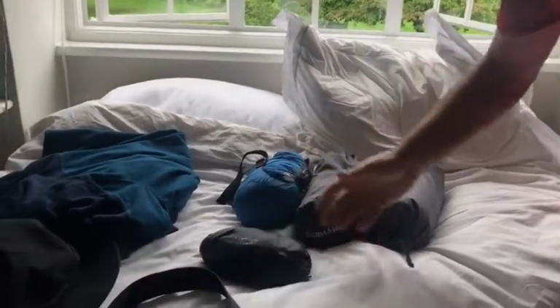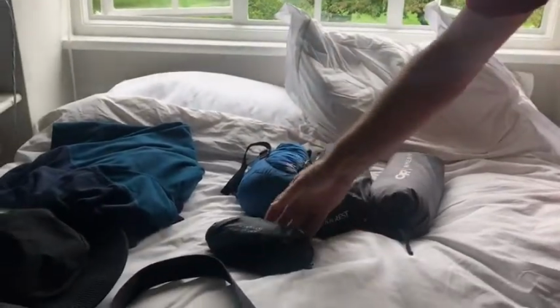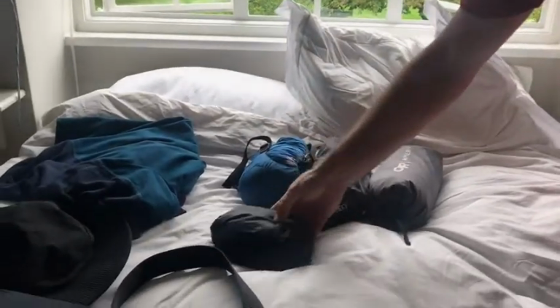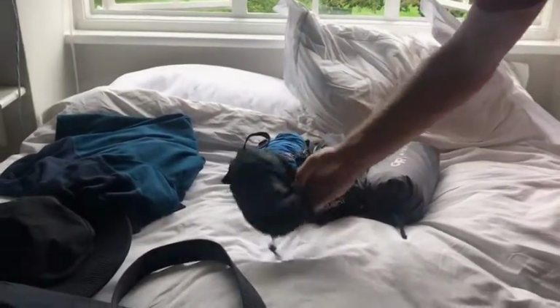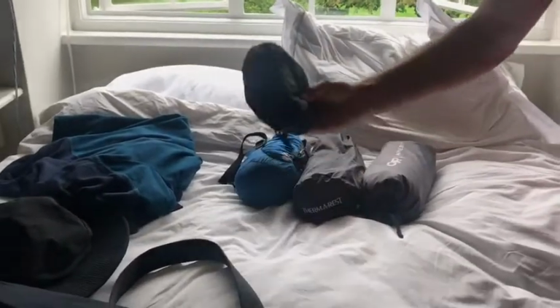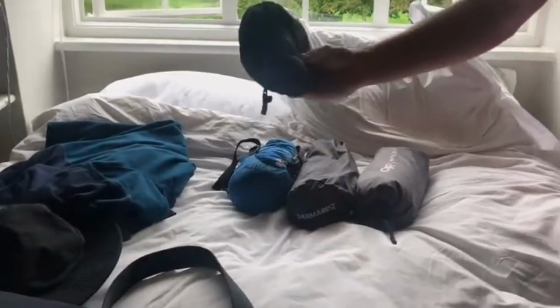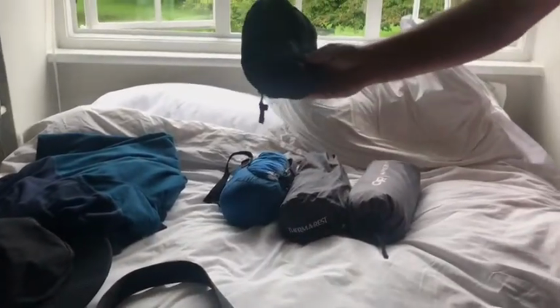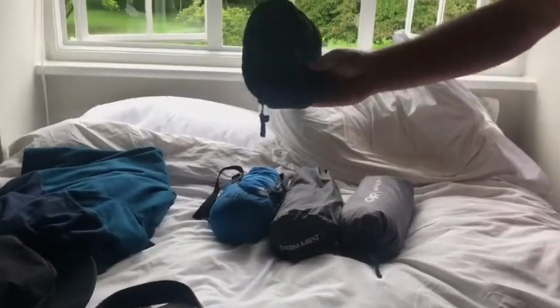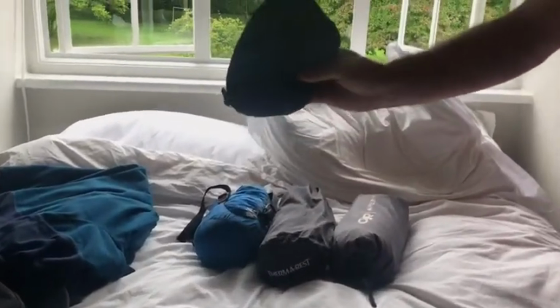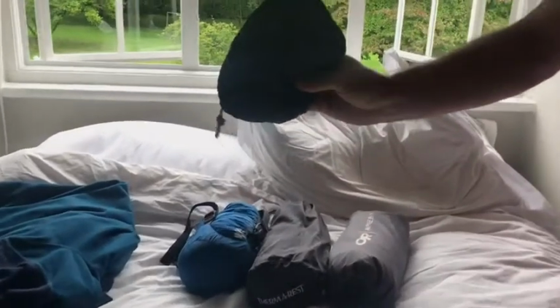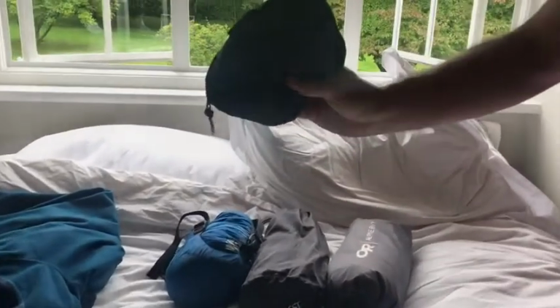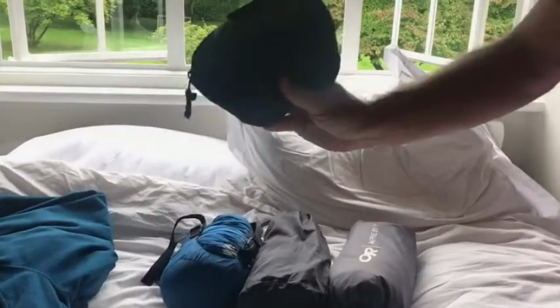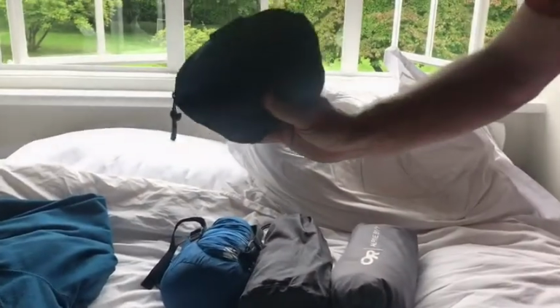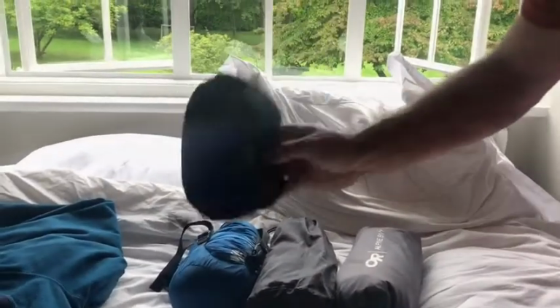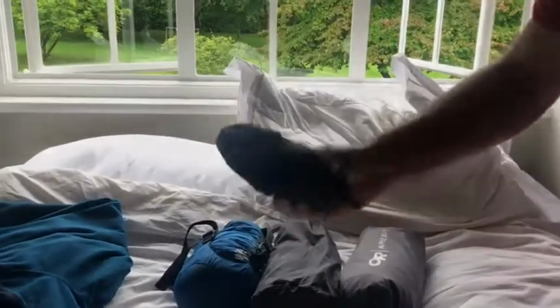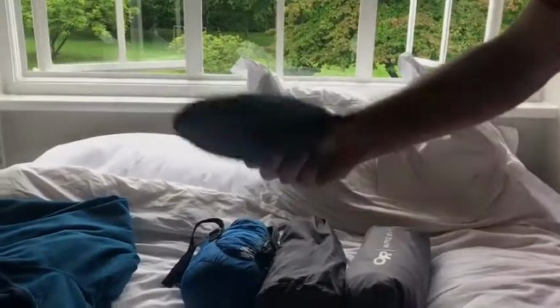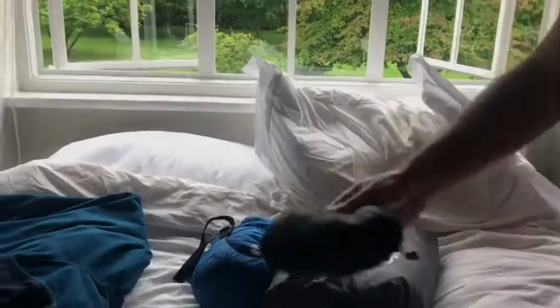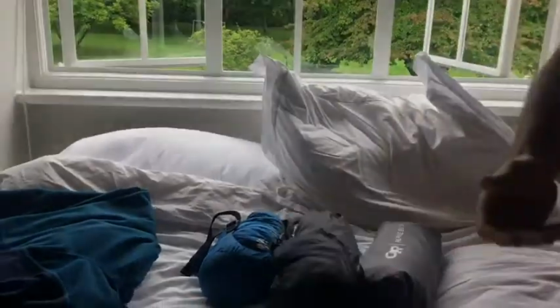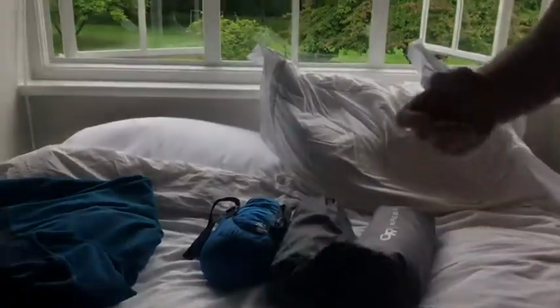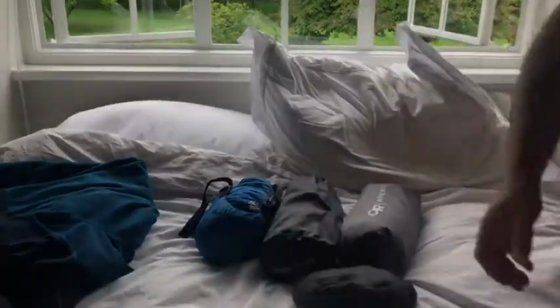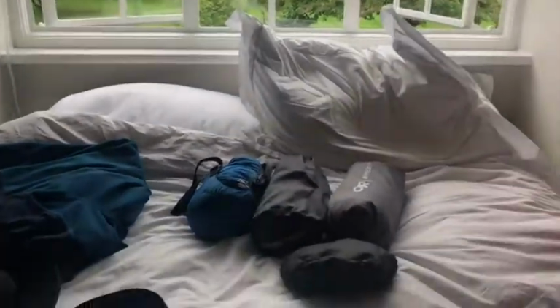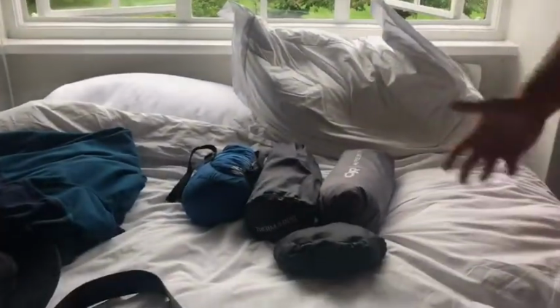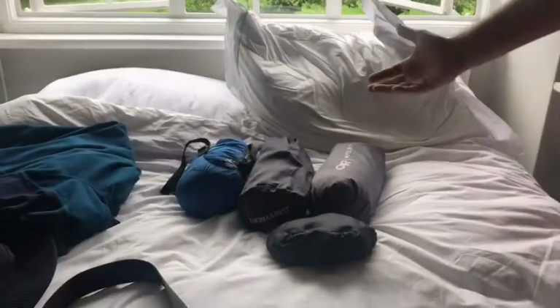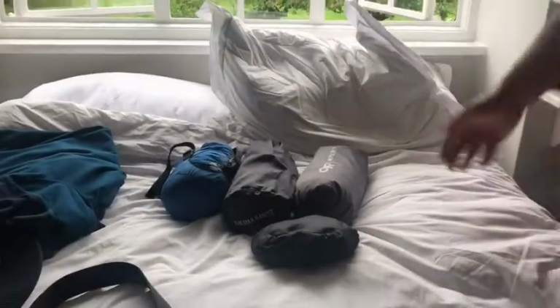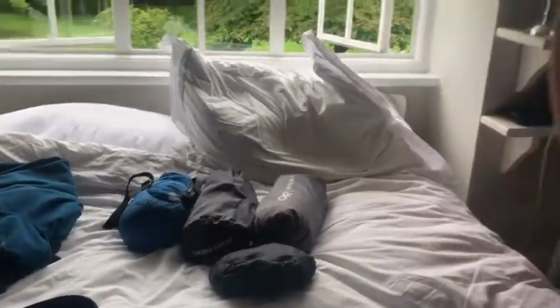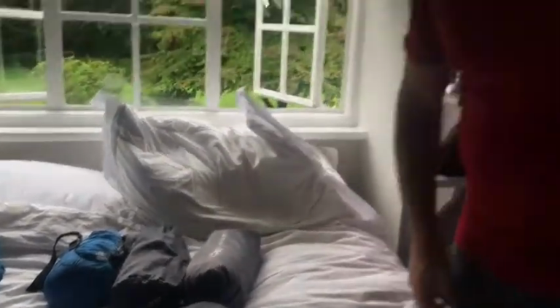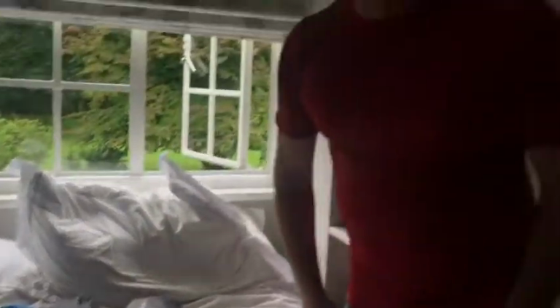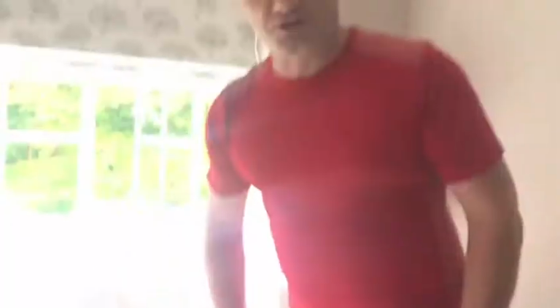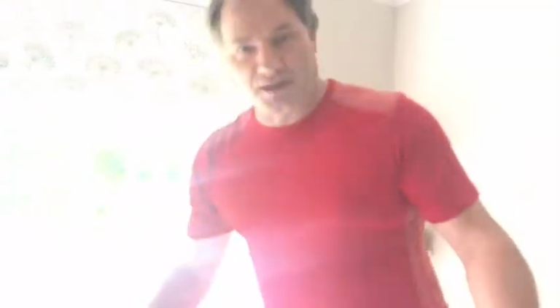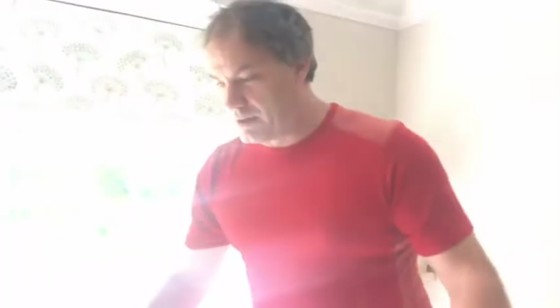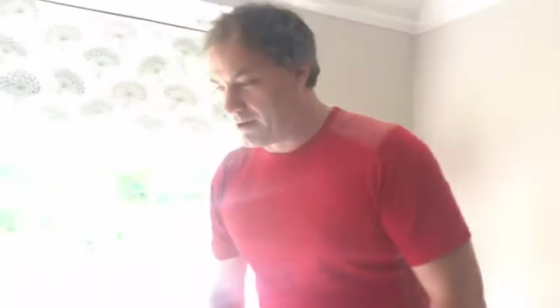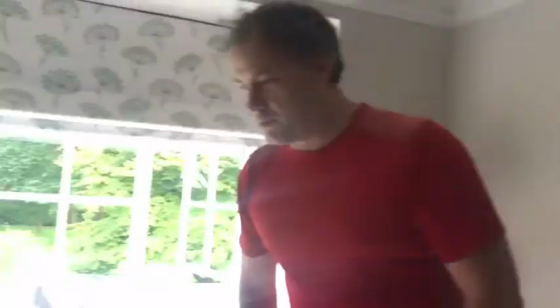Moving on, of course here we've got our day pack. This is a 20 litre — just throw that in for when you're not wanting to take your big pack everywhere.